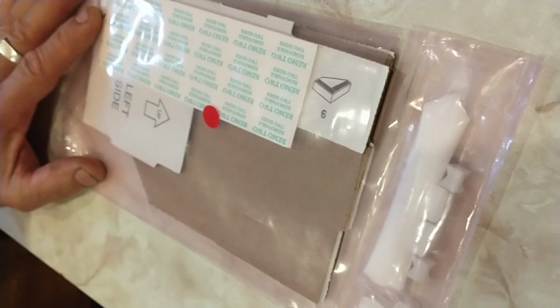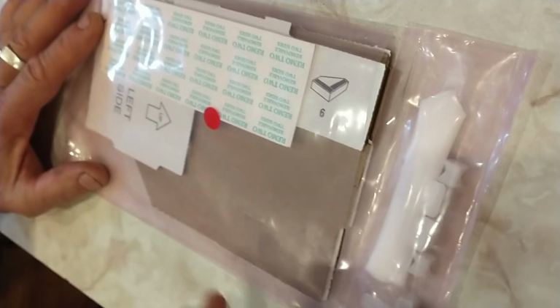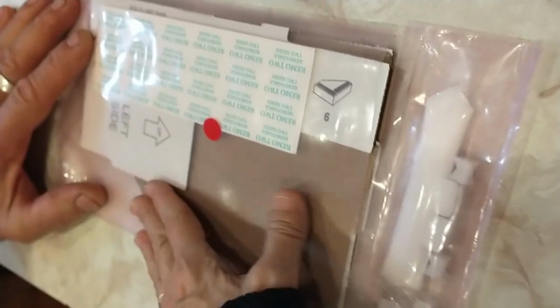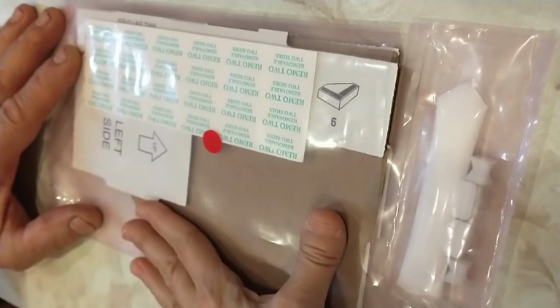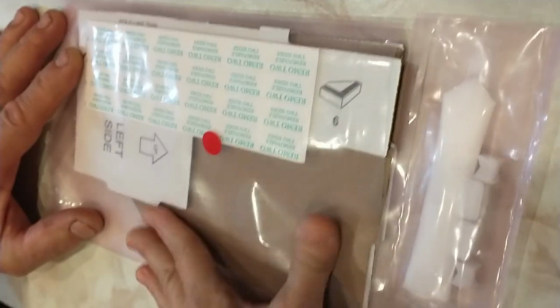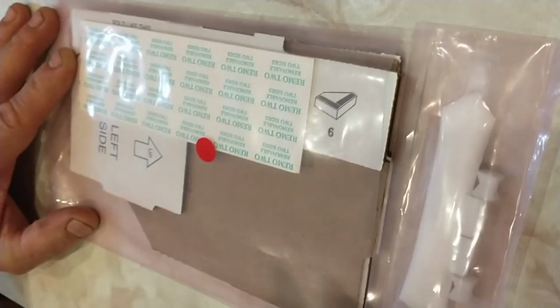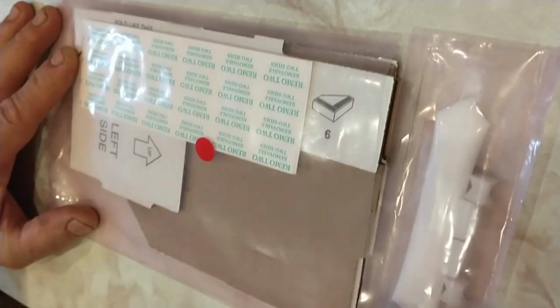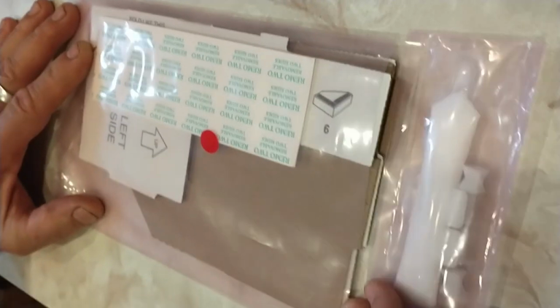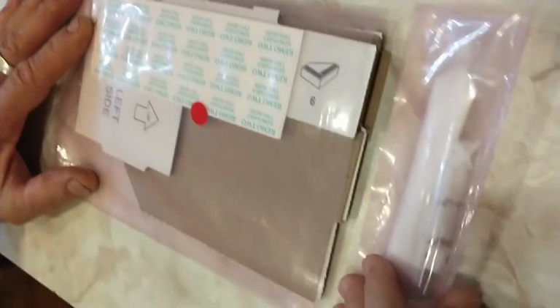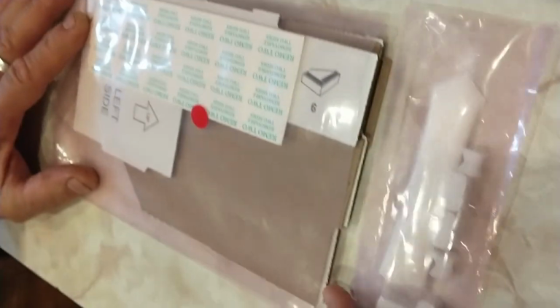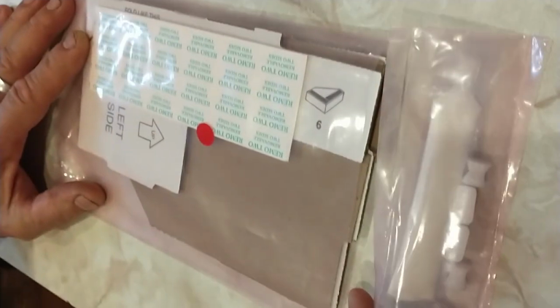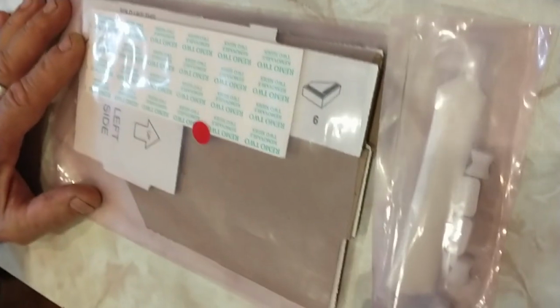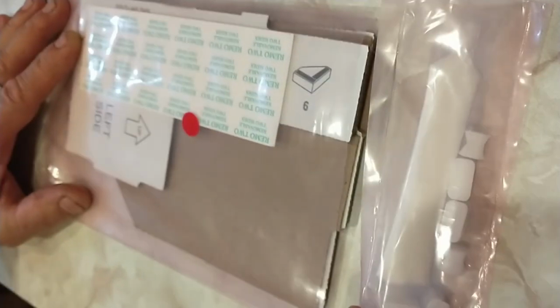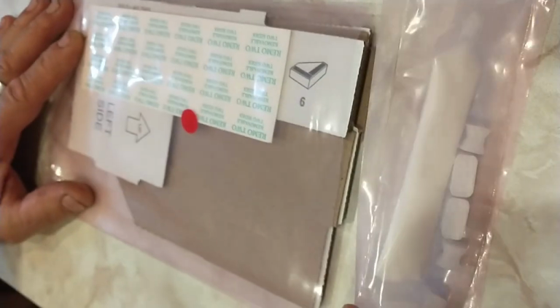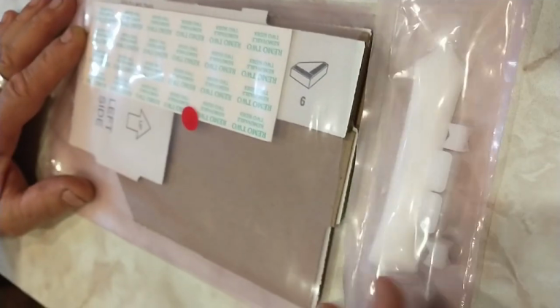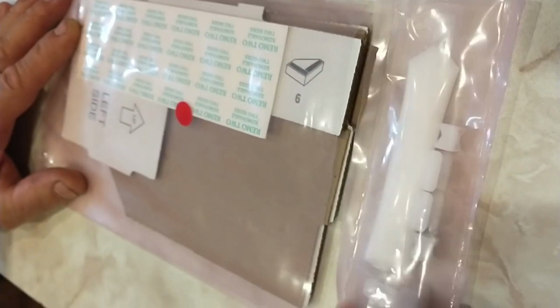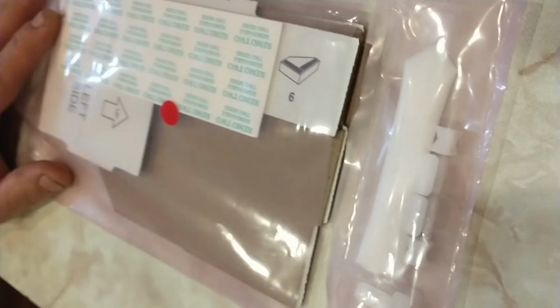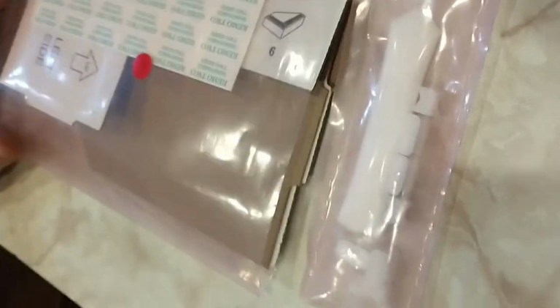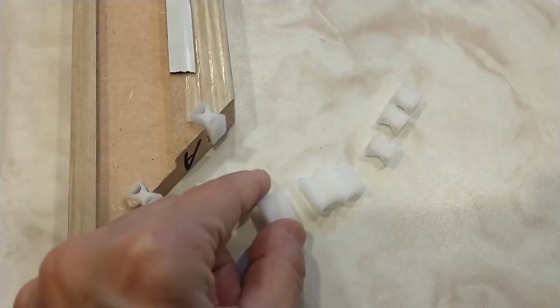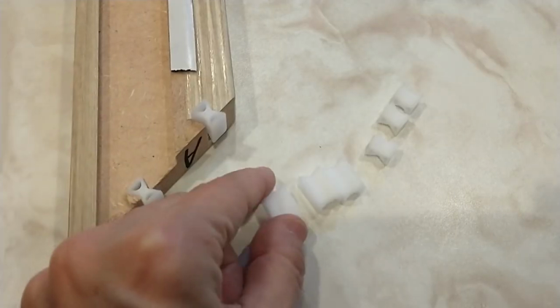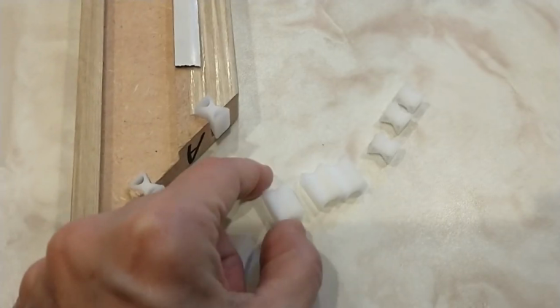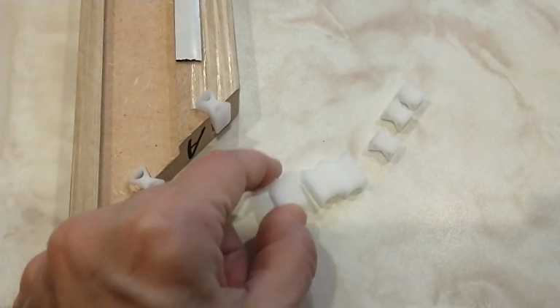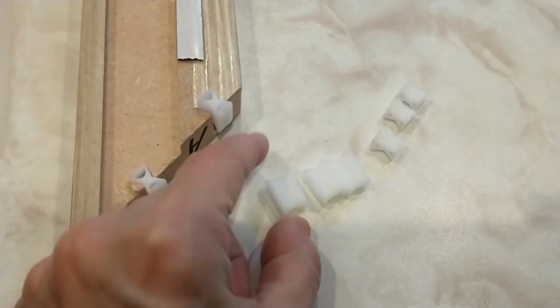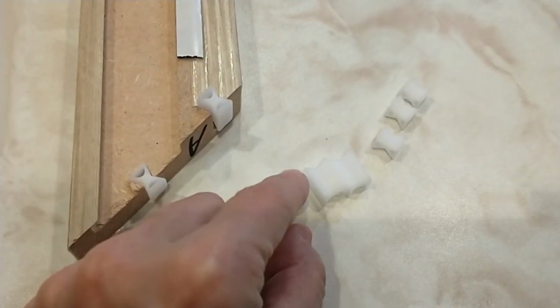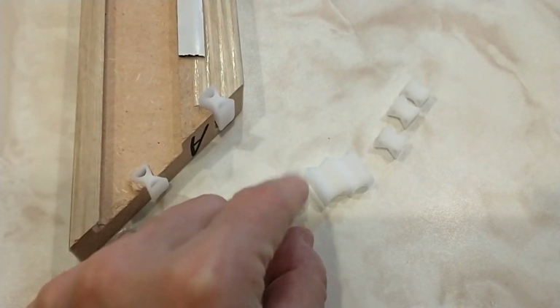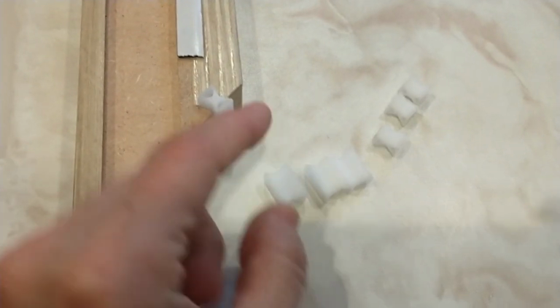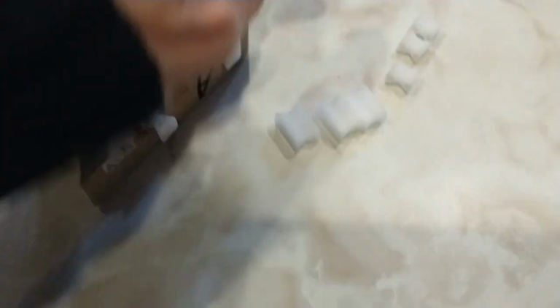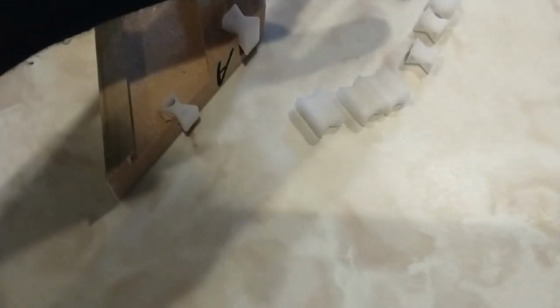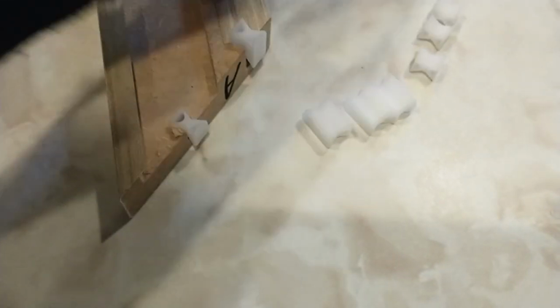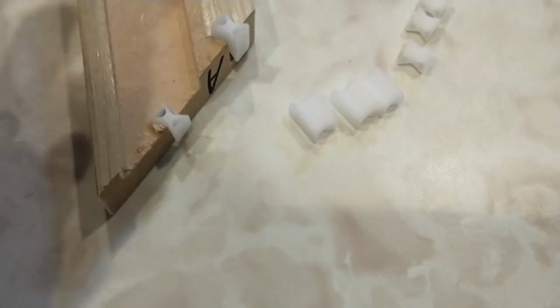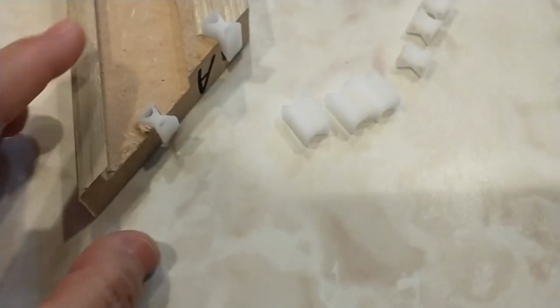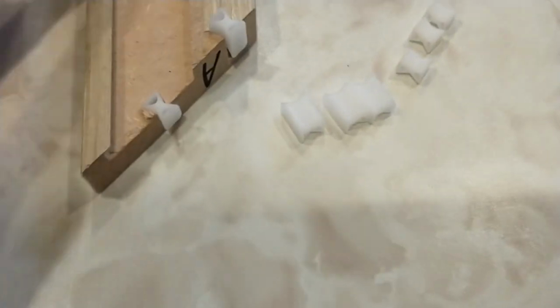All the instructions come in this bag, and your glue and your corner wedges come in this bag. Each frame comes with four of the larger corner connectors and four small ones.